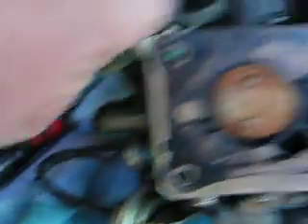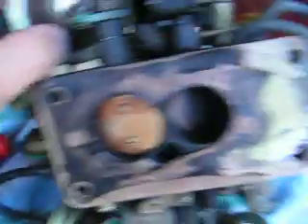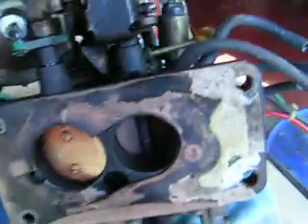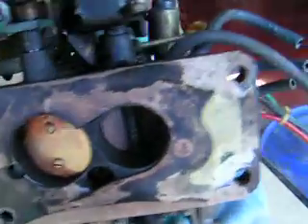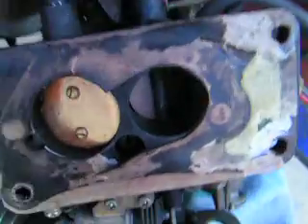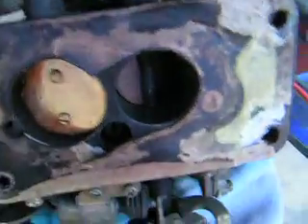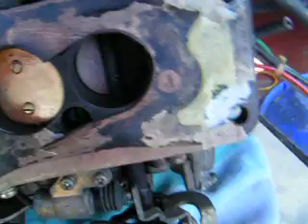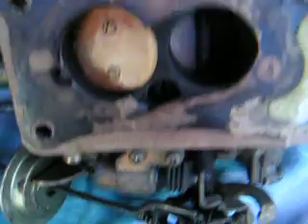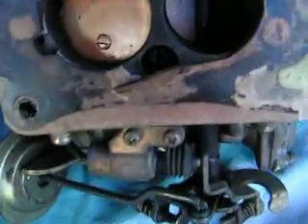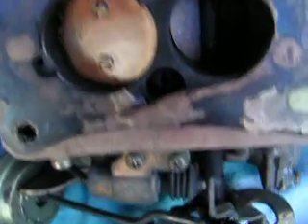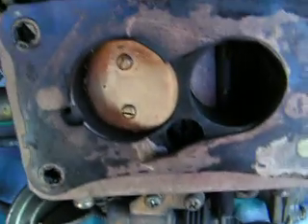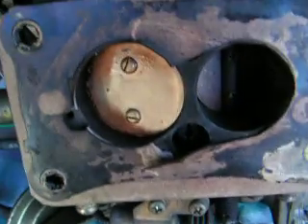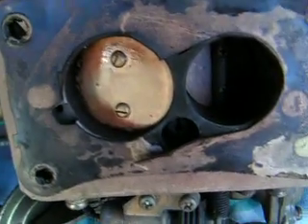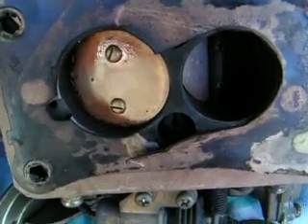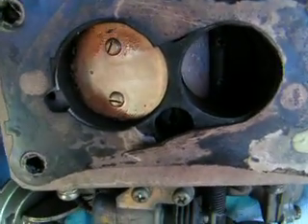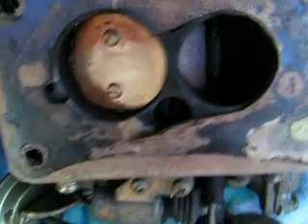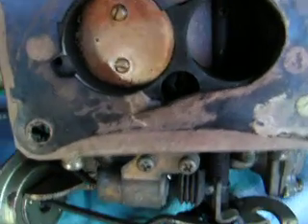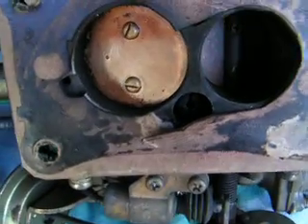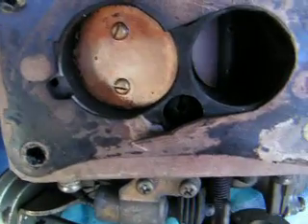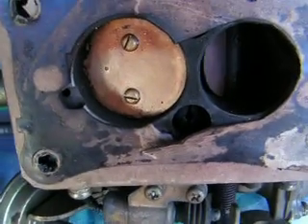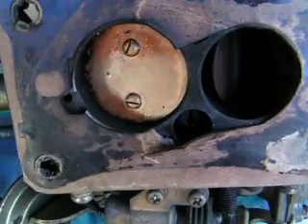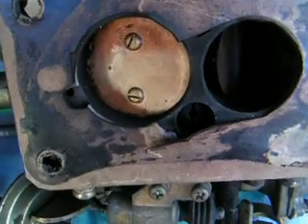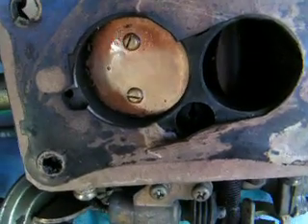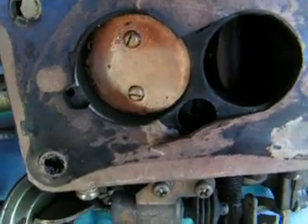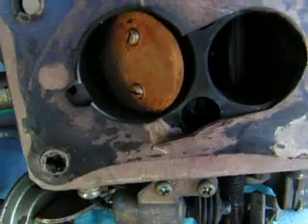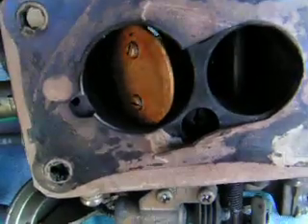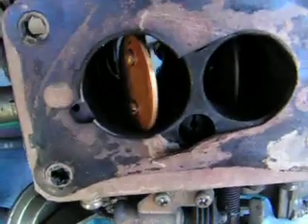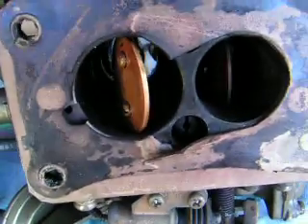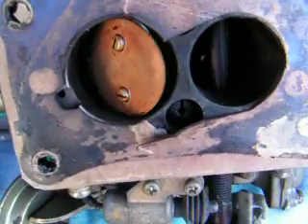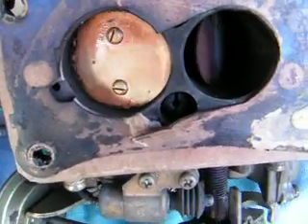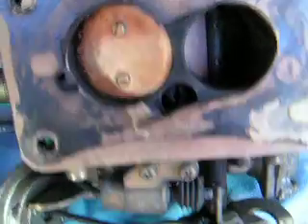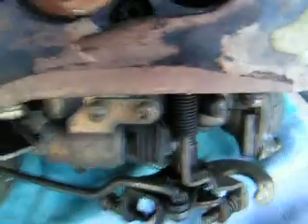And now what happens is when you open the throttle, the secondary wants to open too. There you go.